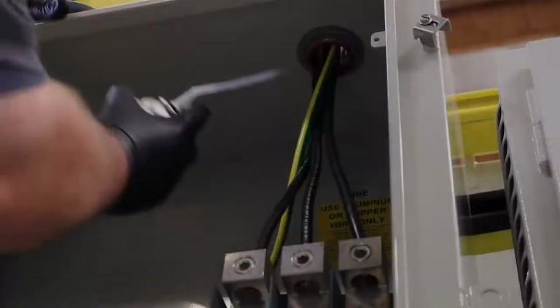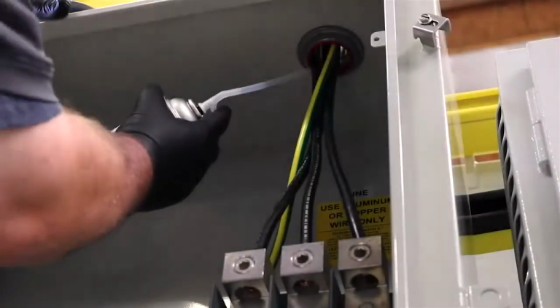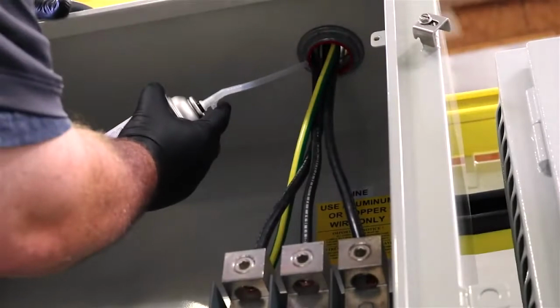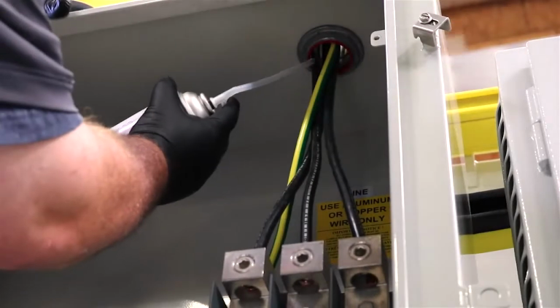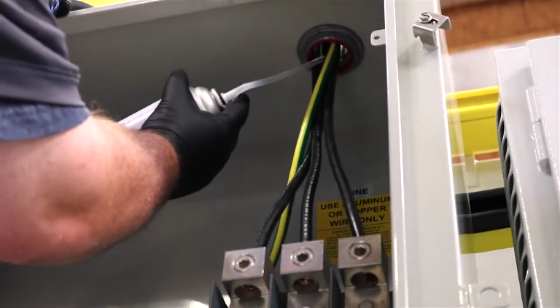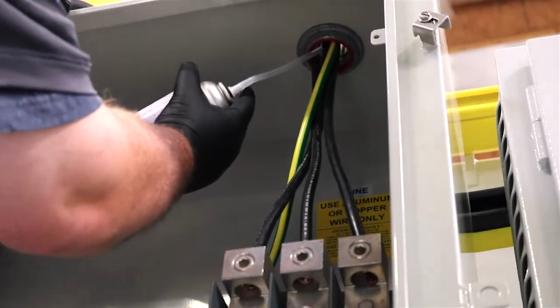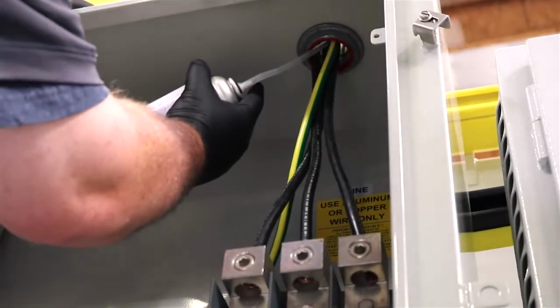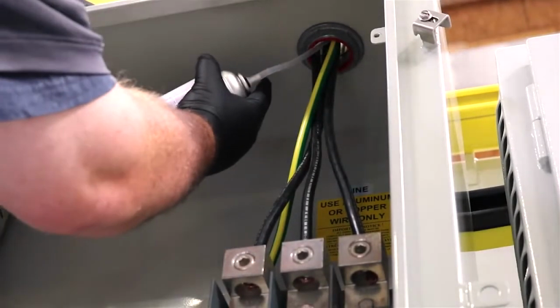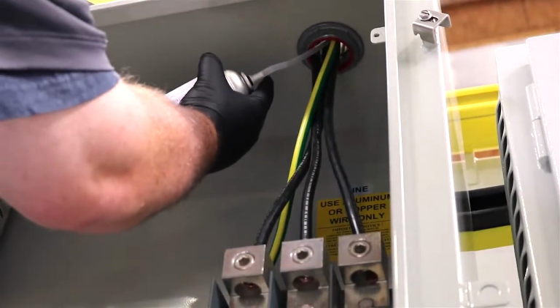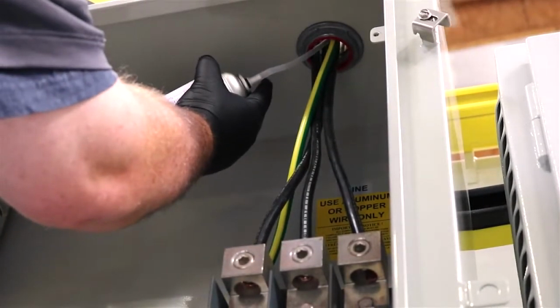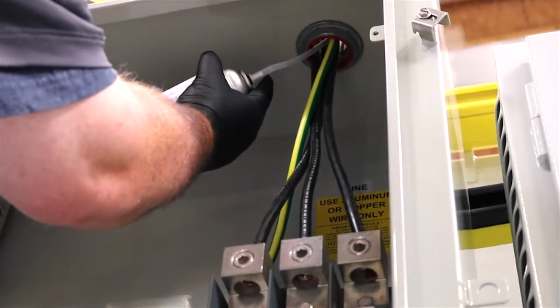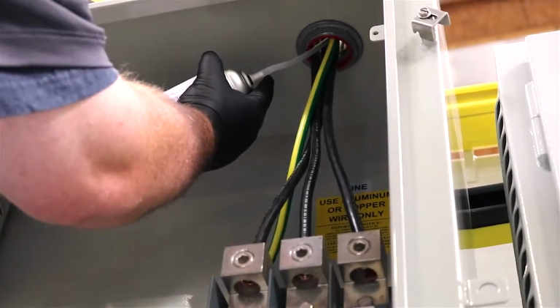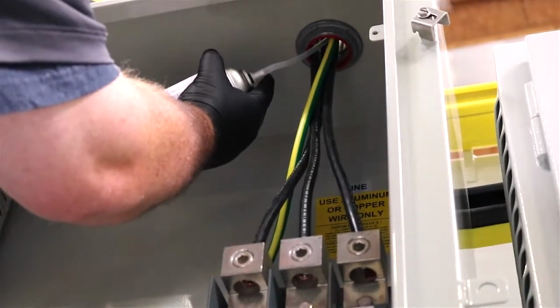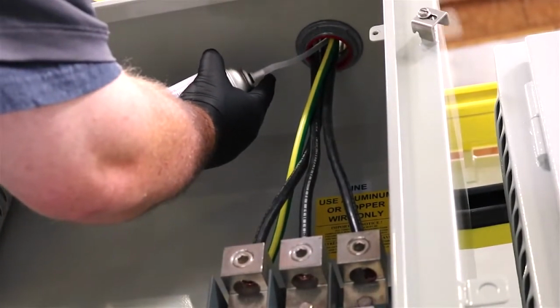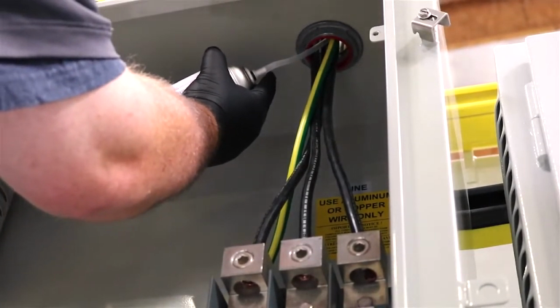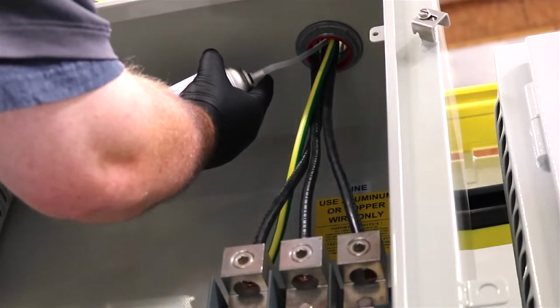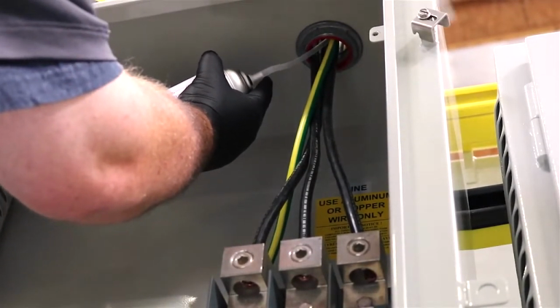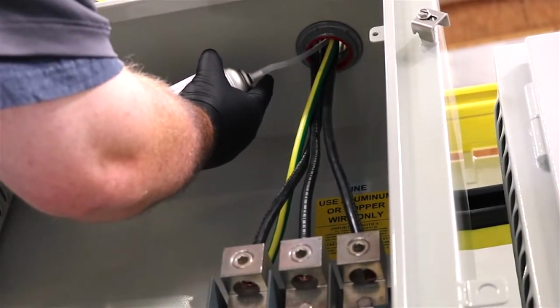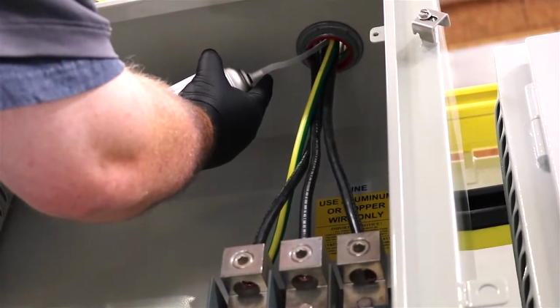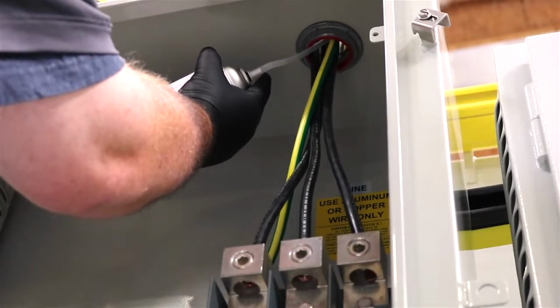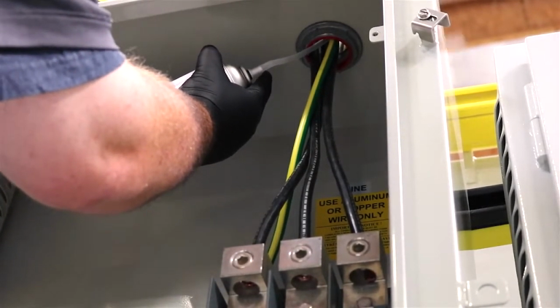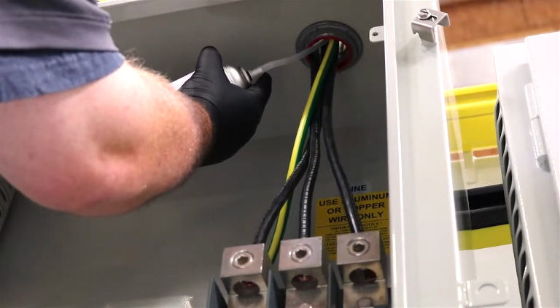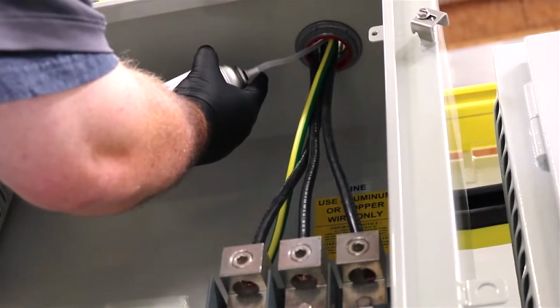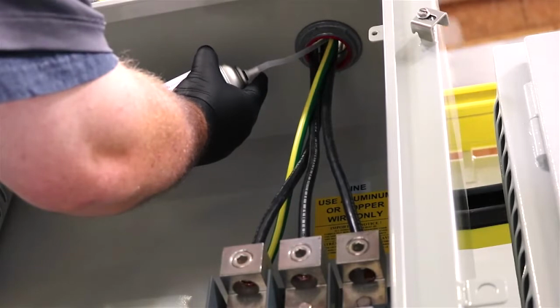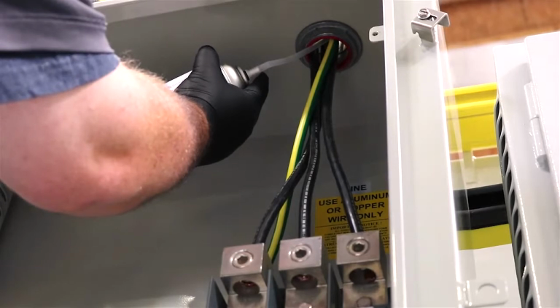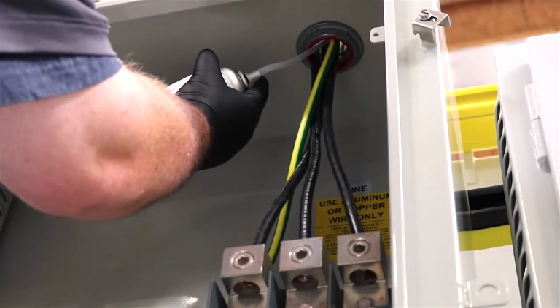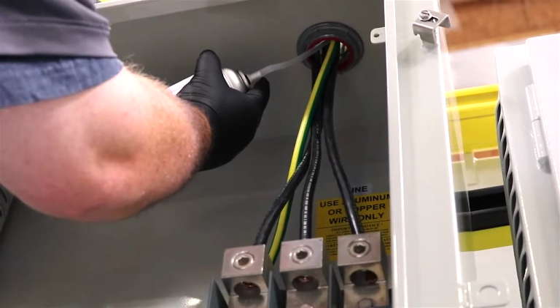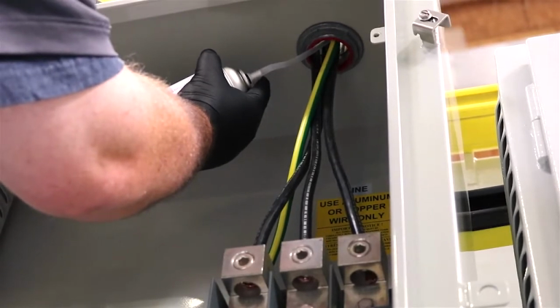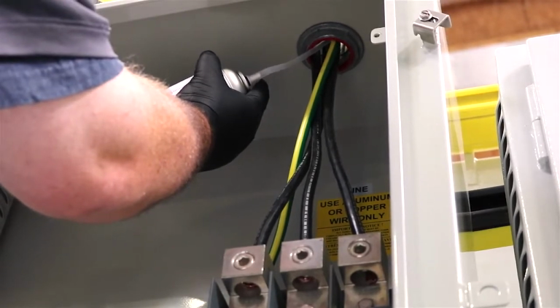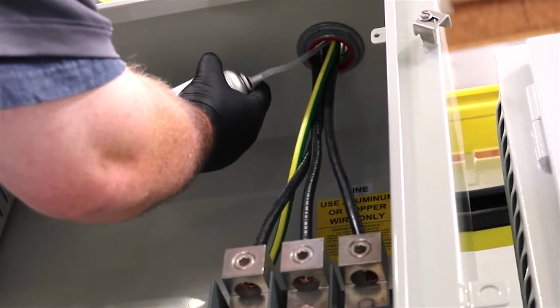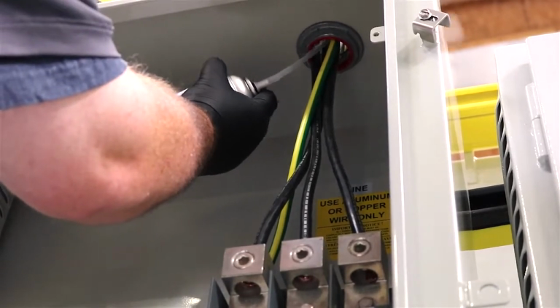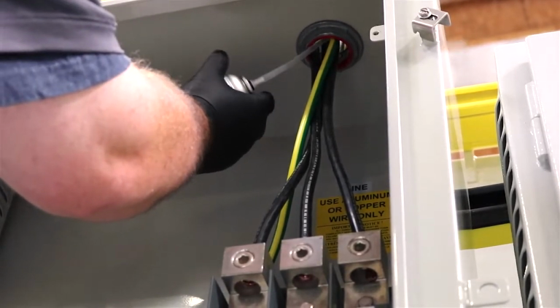Insert the end of the nozzle 2-3 inches inside the conduit, trying to keep as close to the center of the conduit as possible.